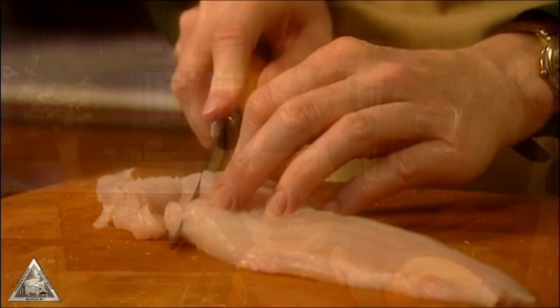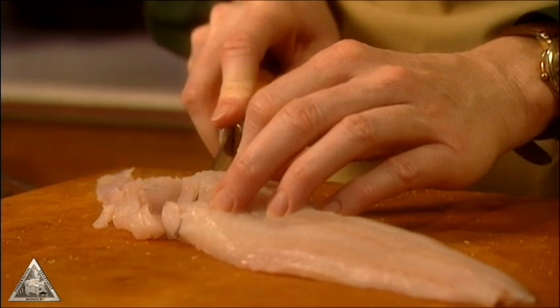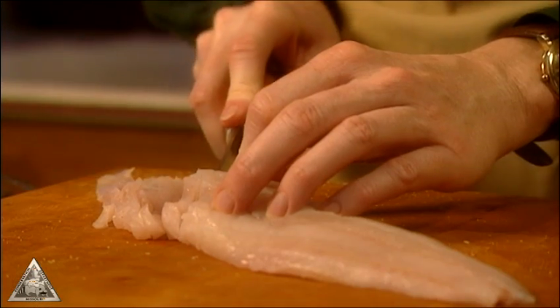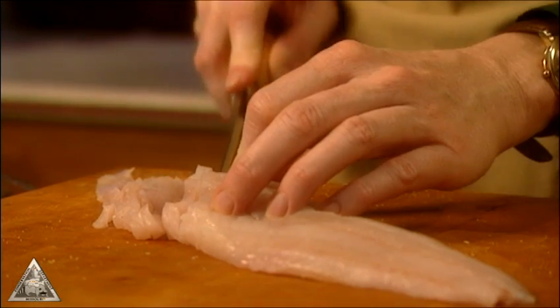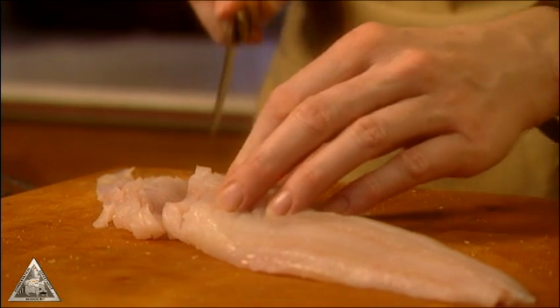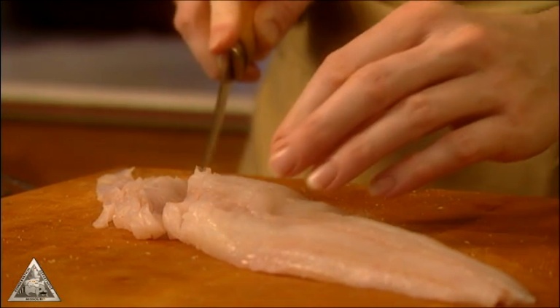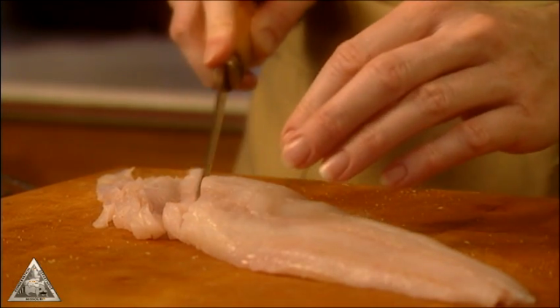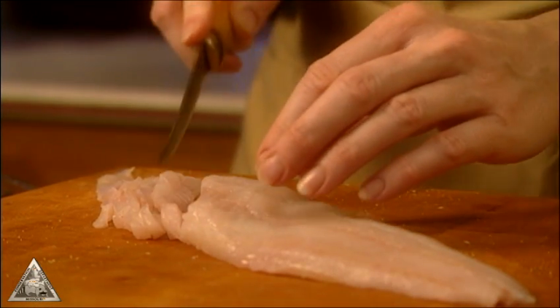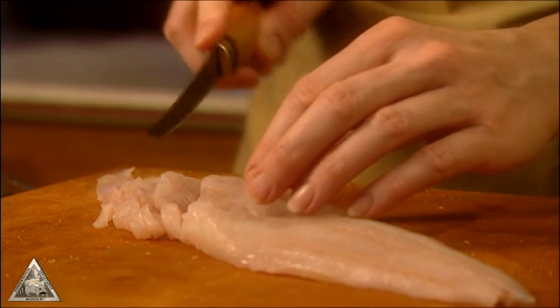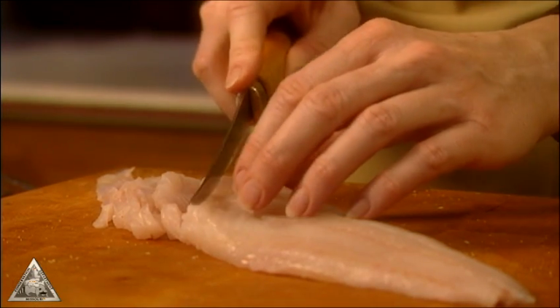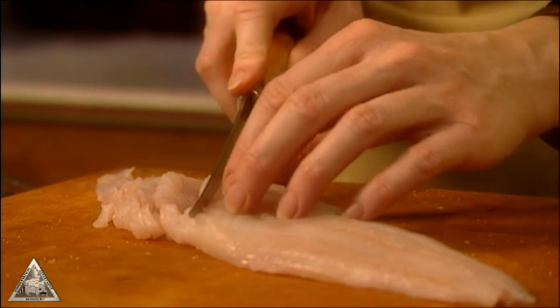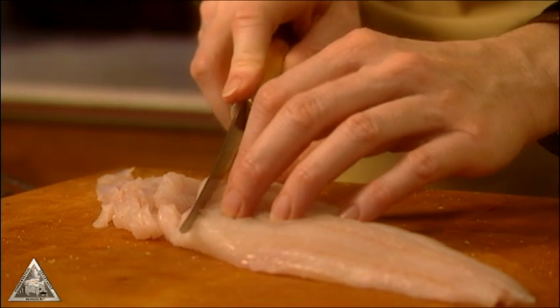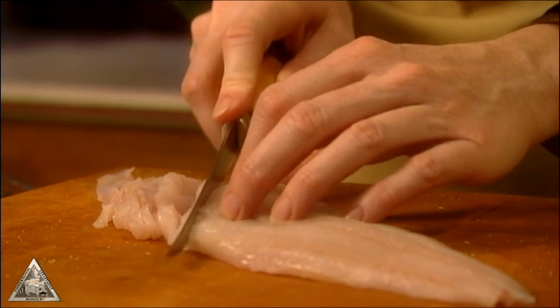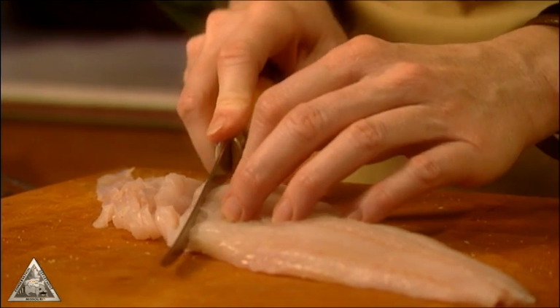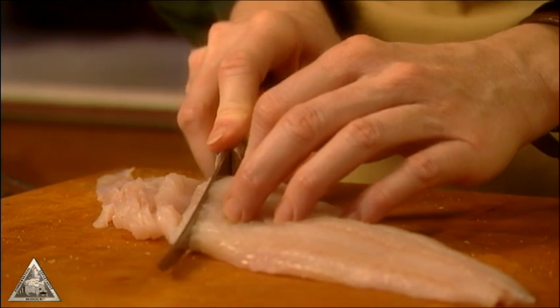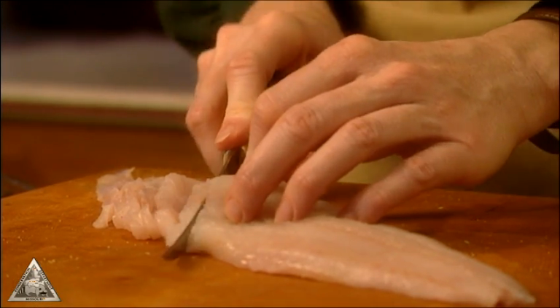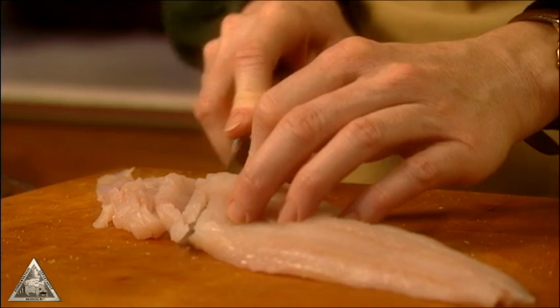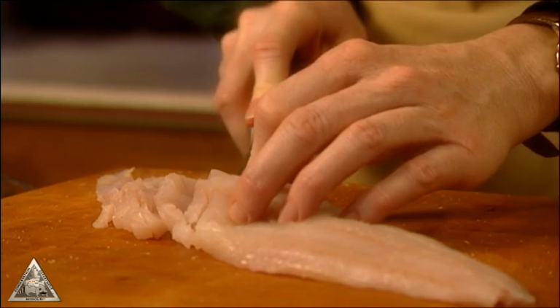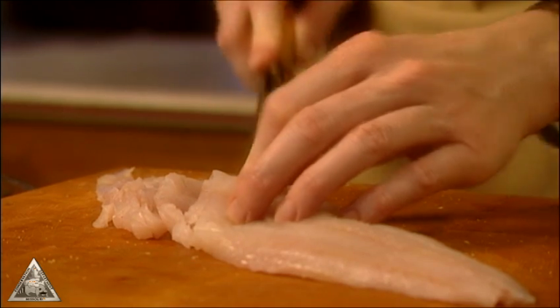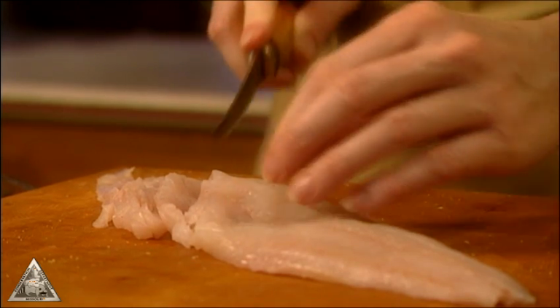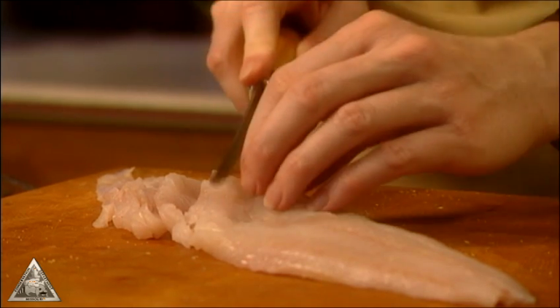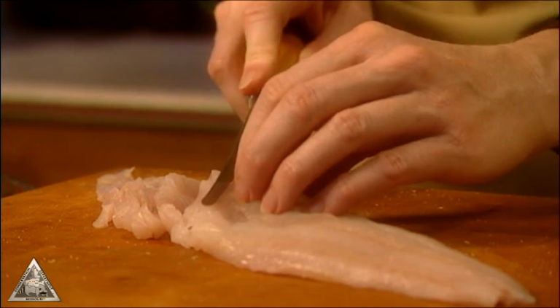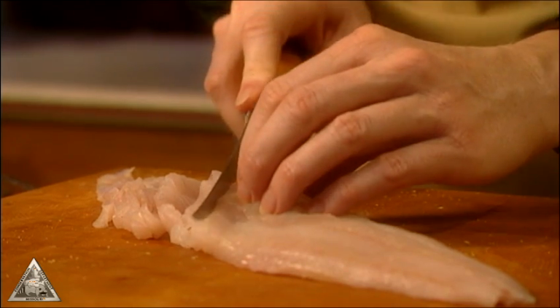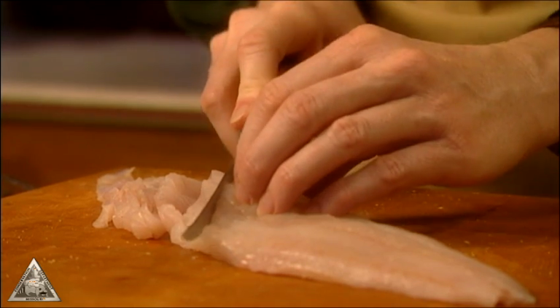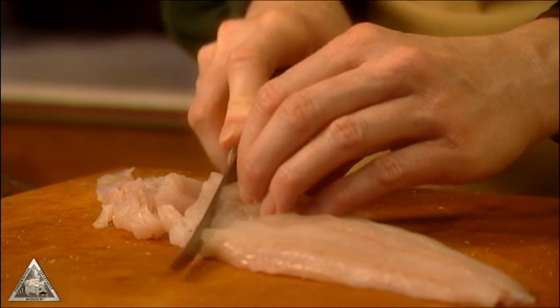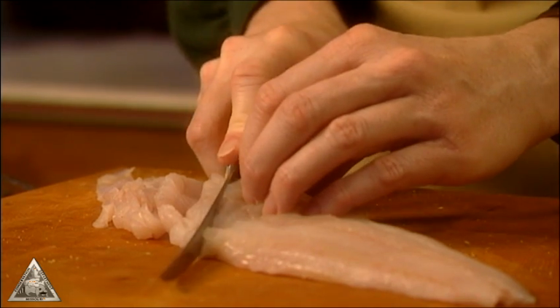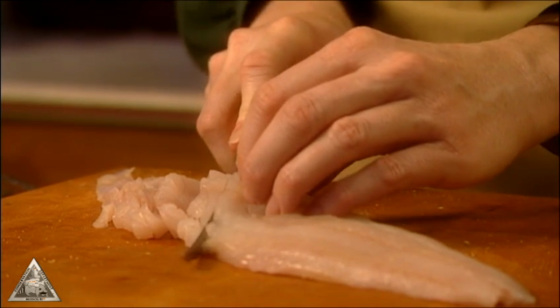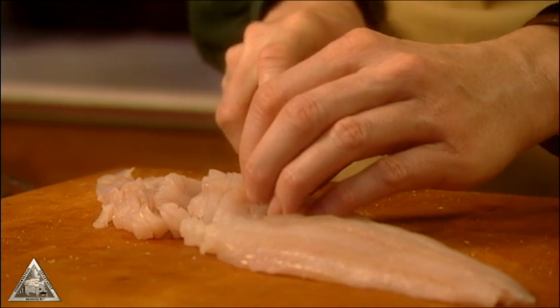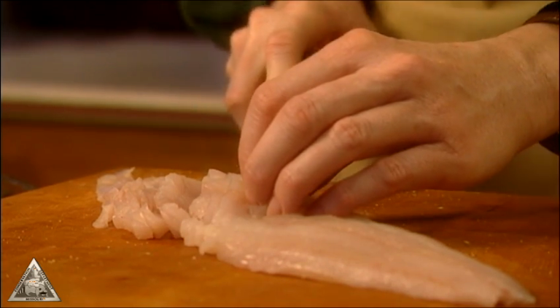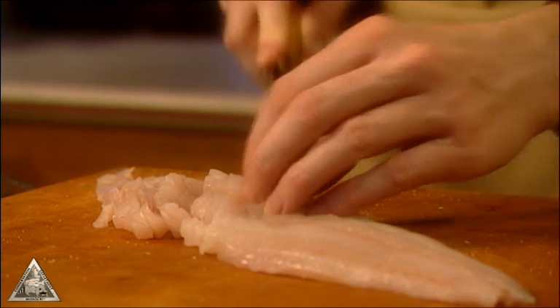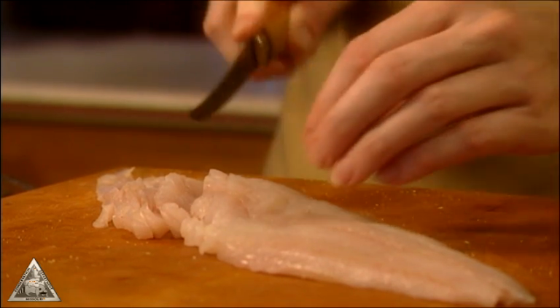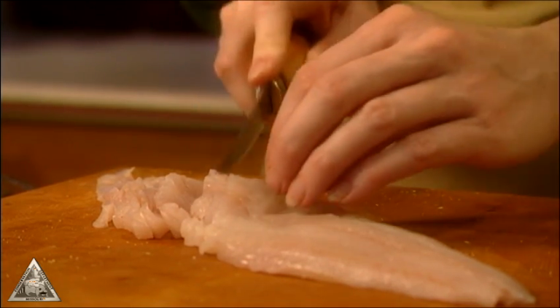Clean and wash the walleye fillets. Use a very sharp knife and cut across the width of the fillet, shaving extremely thin slices from the fish.